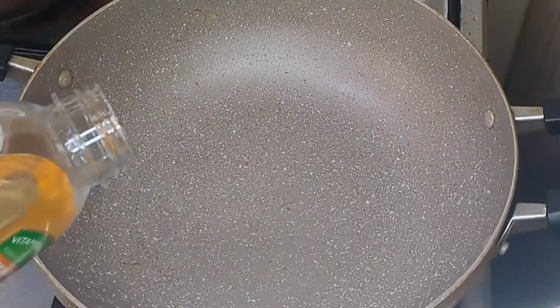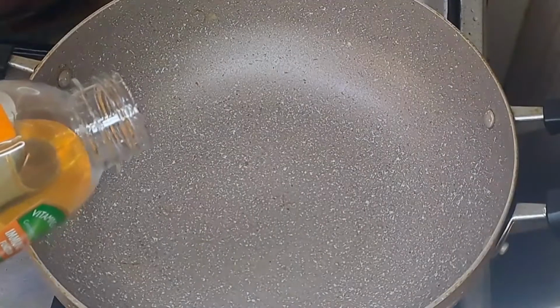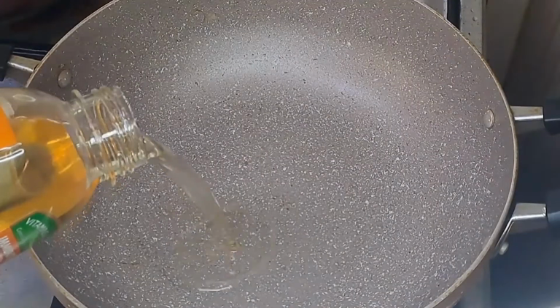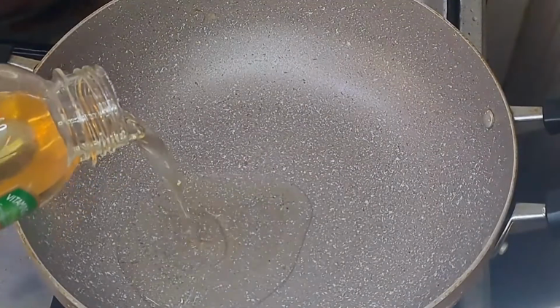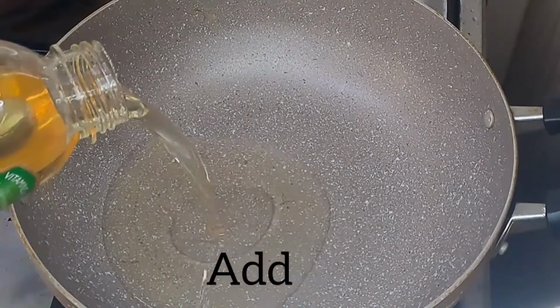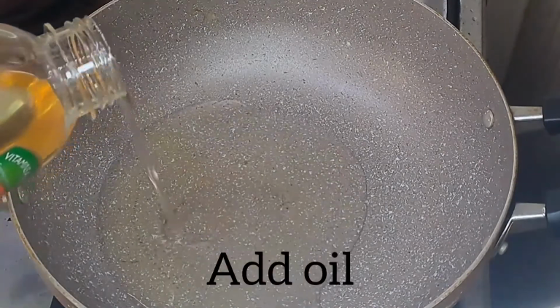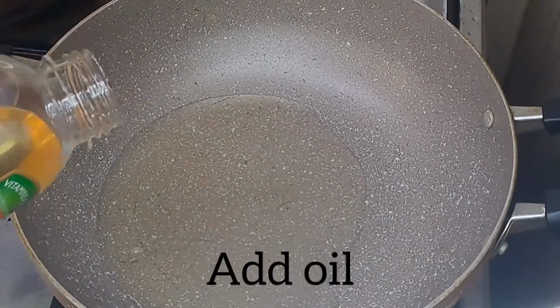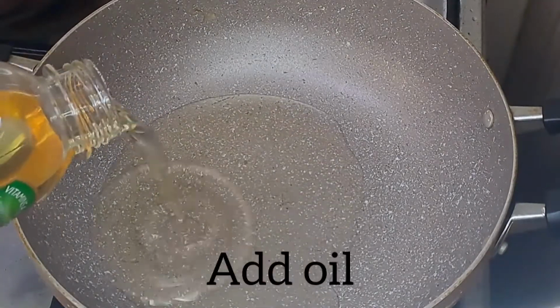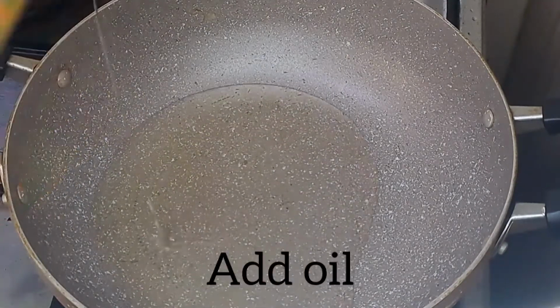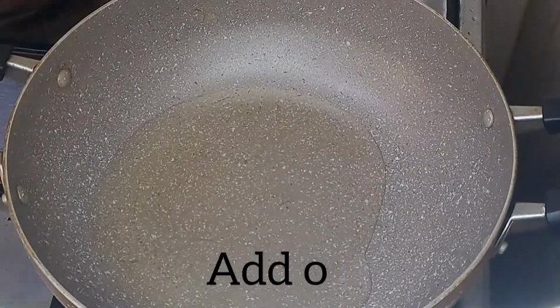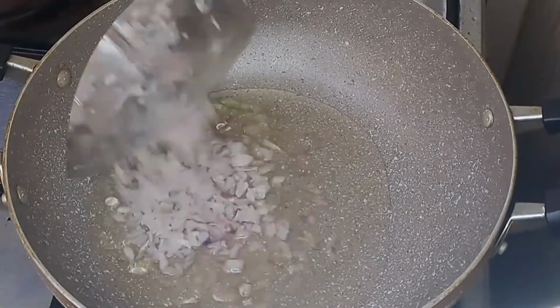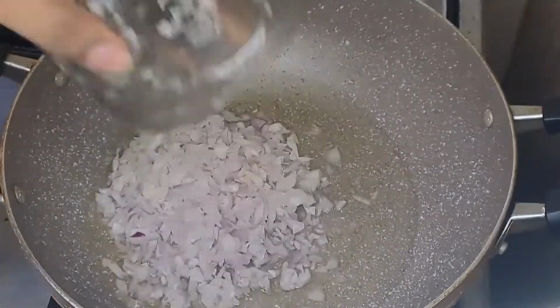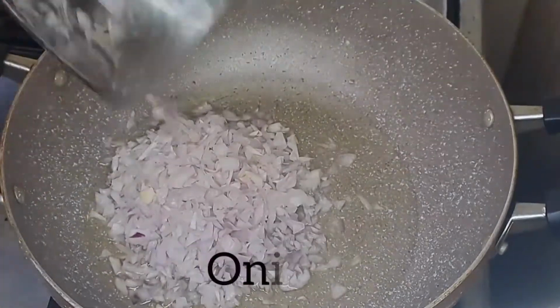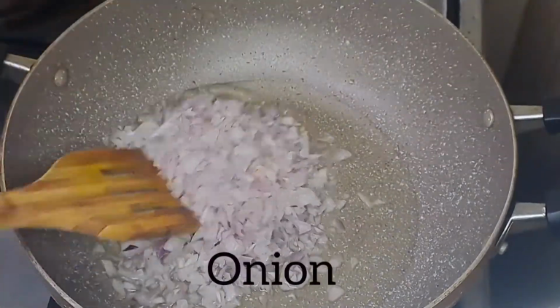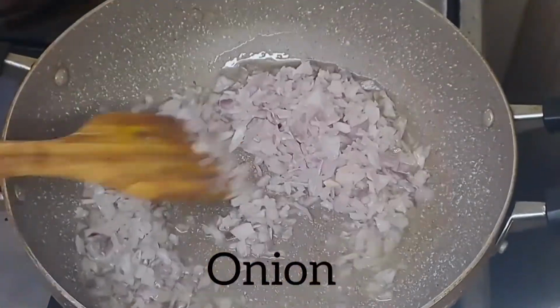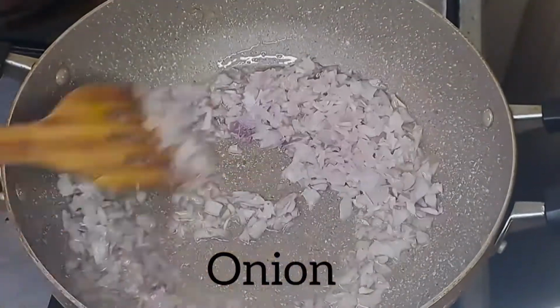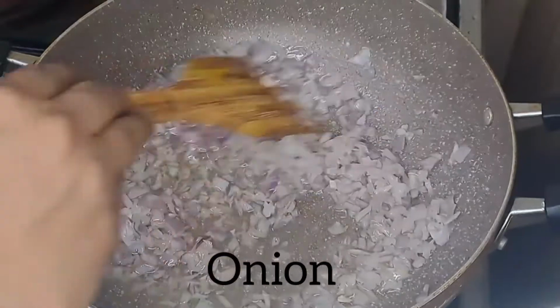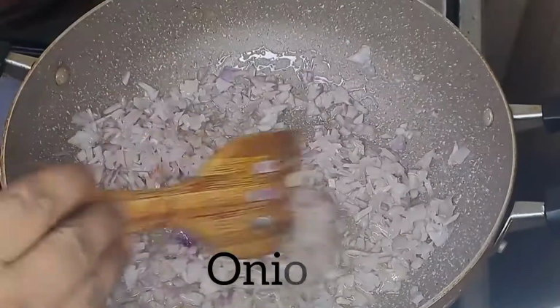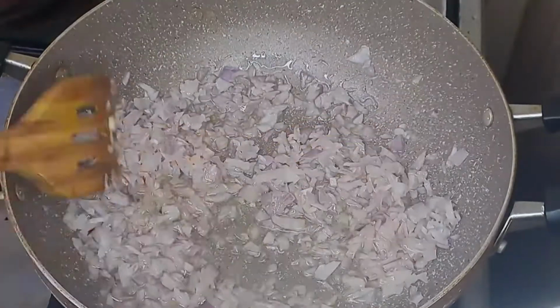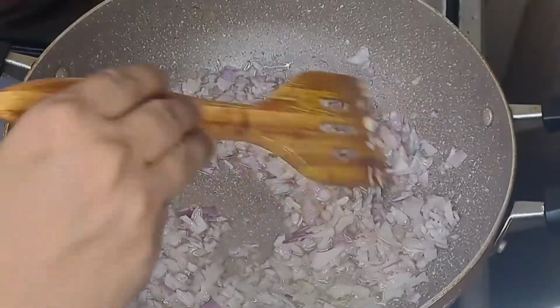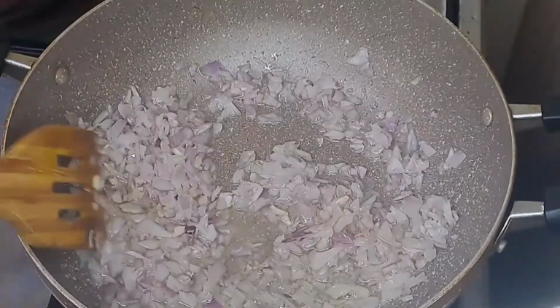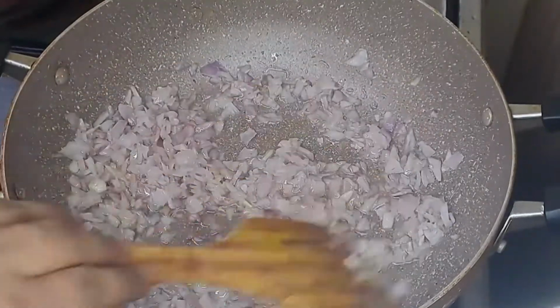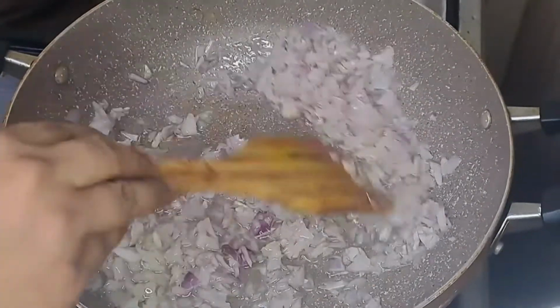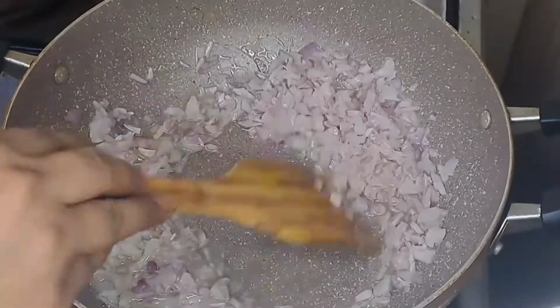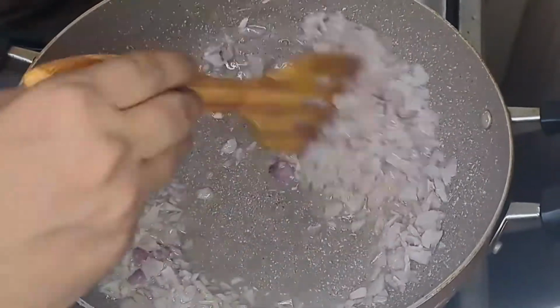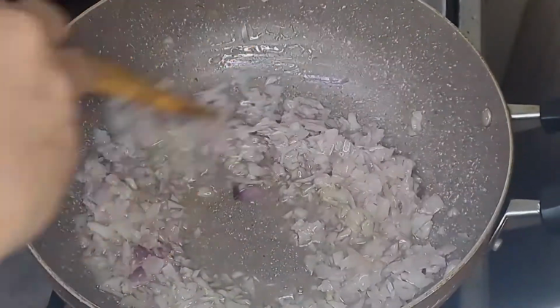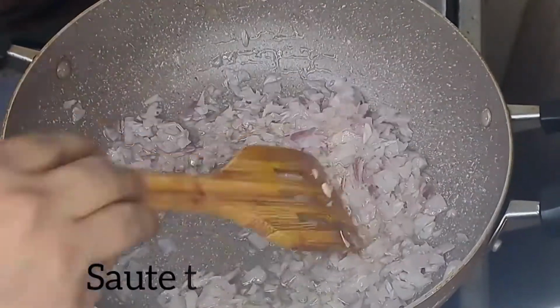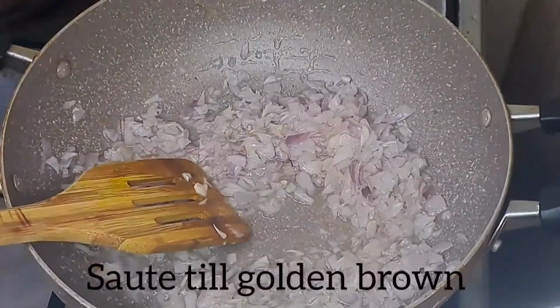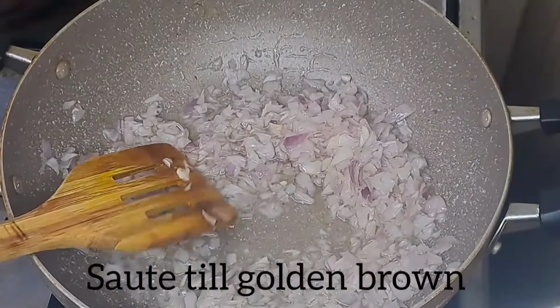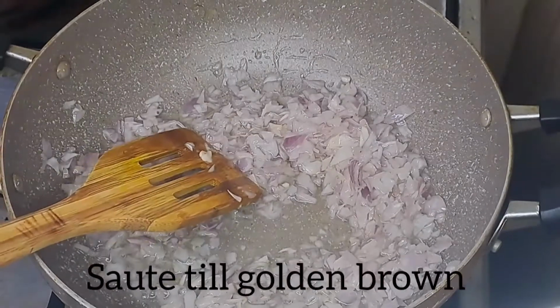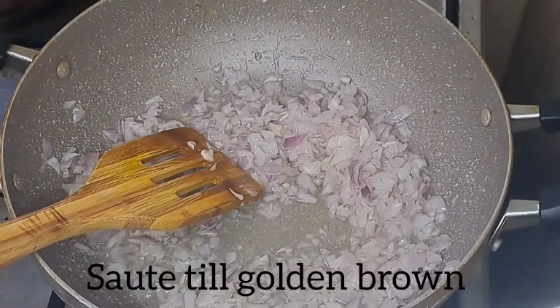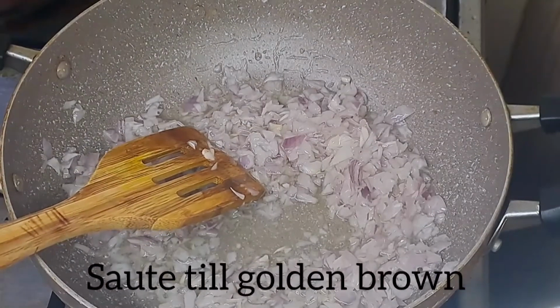First, we can do two medium-sized onions. Fry to a very golden brown color for 10 minutes. Let's fry it.